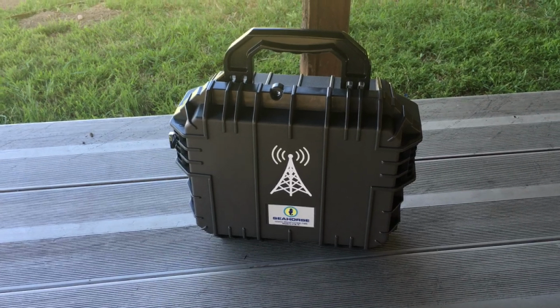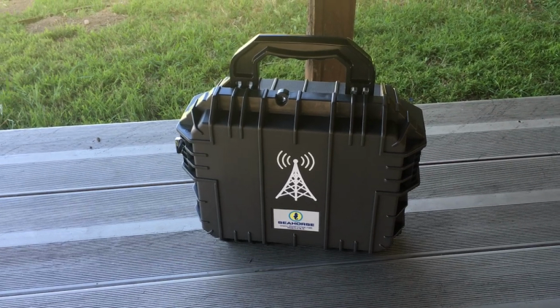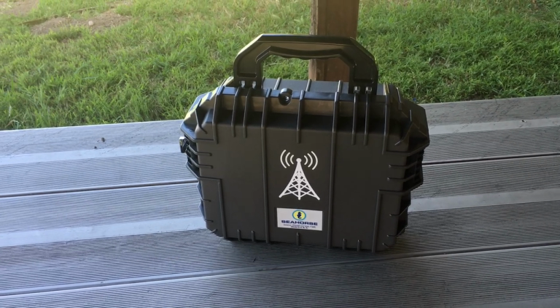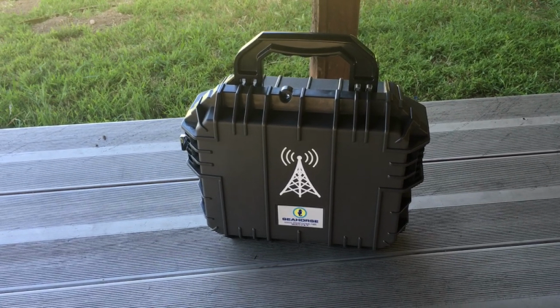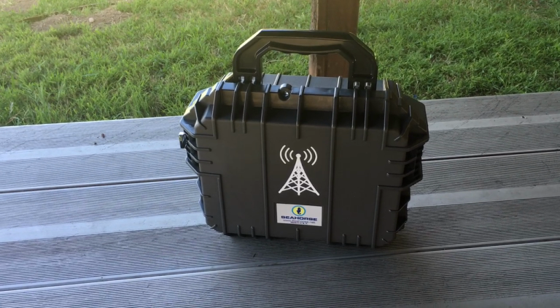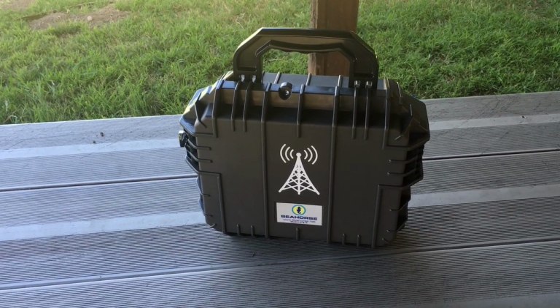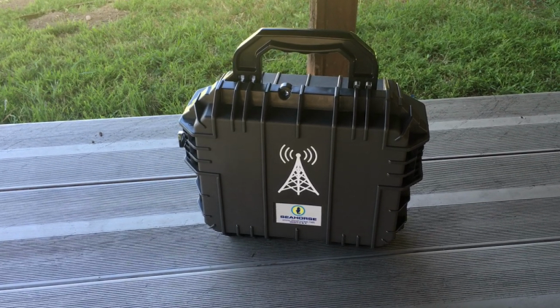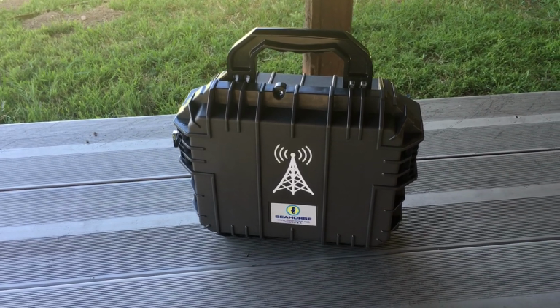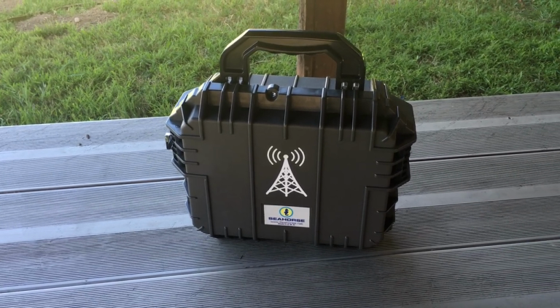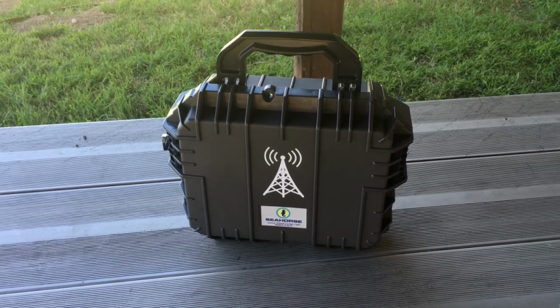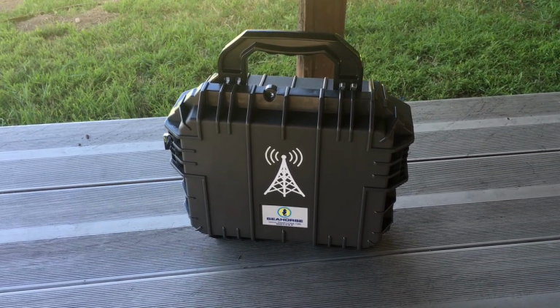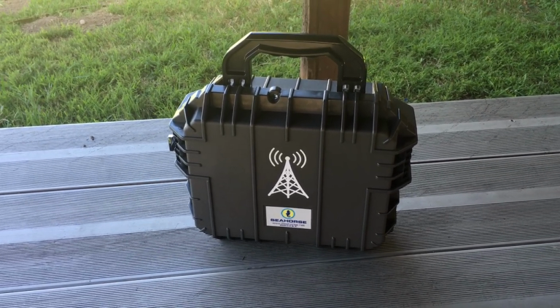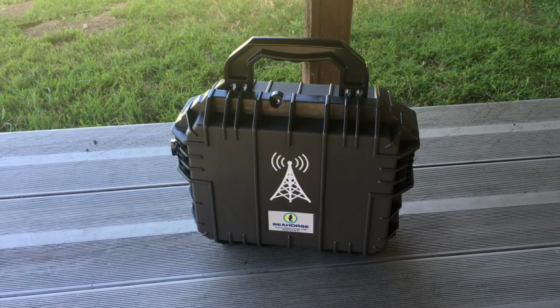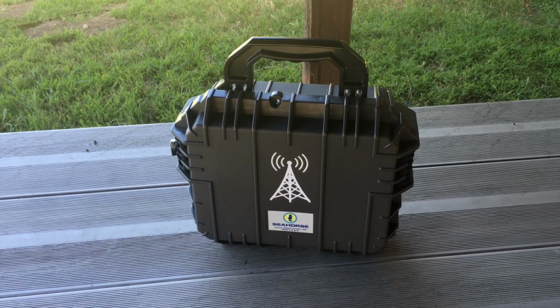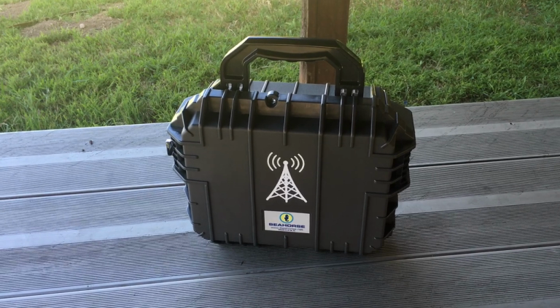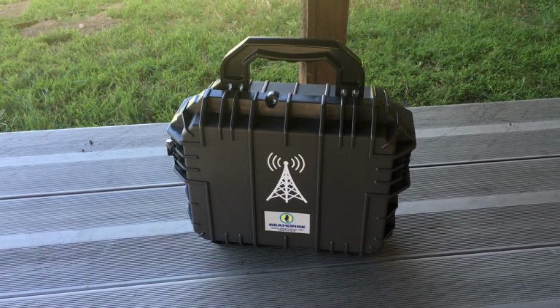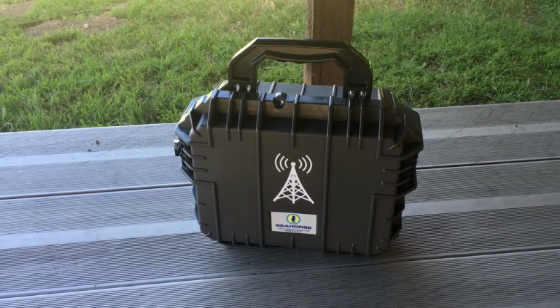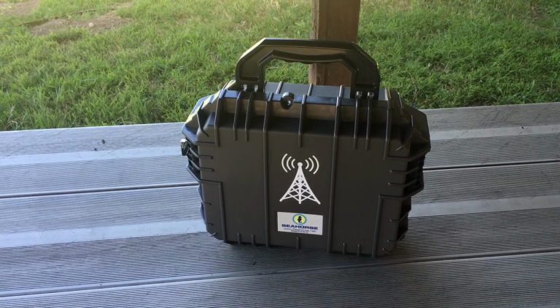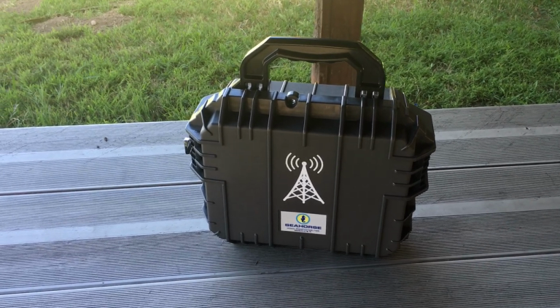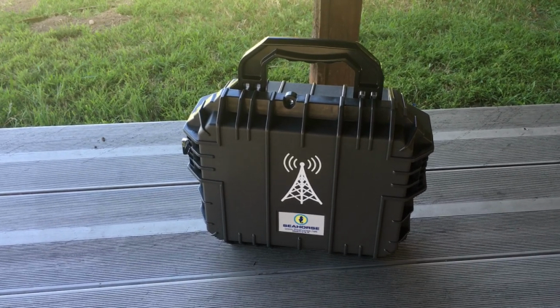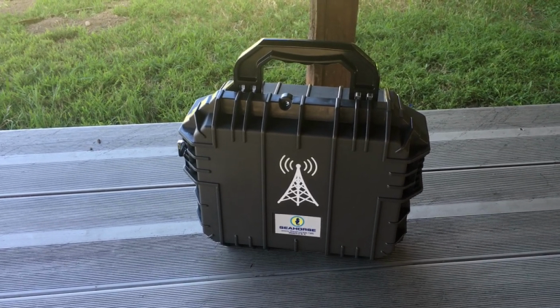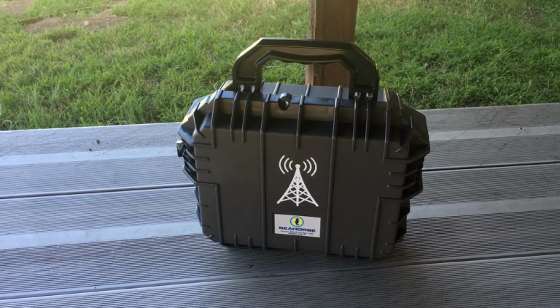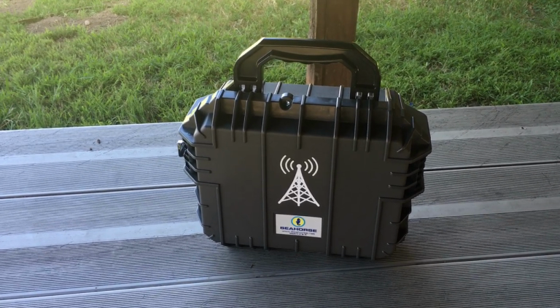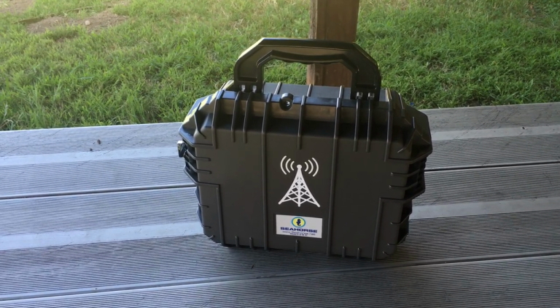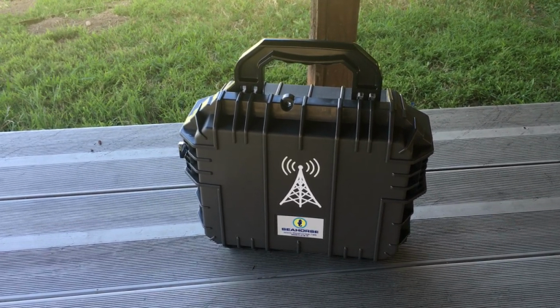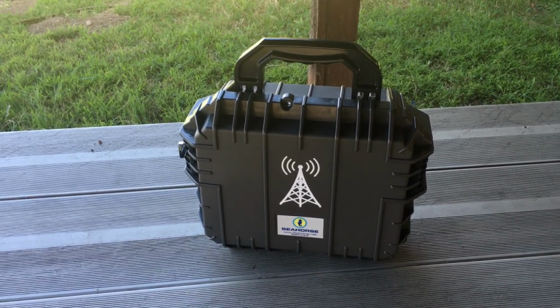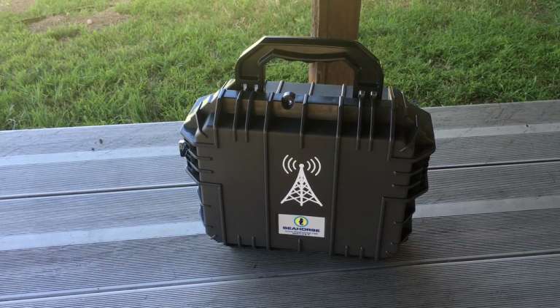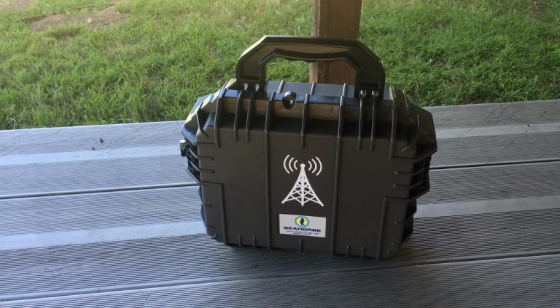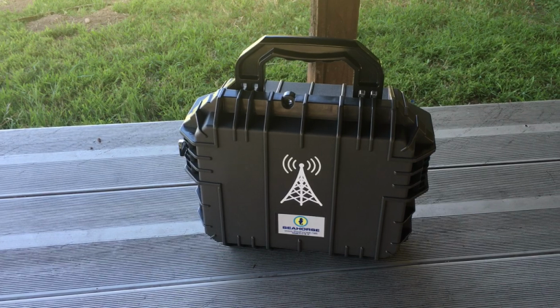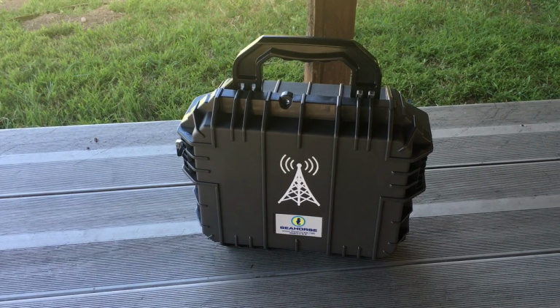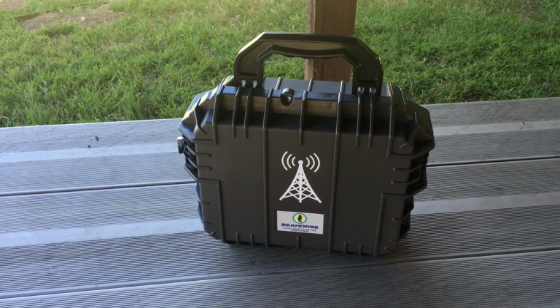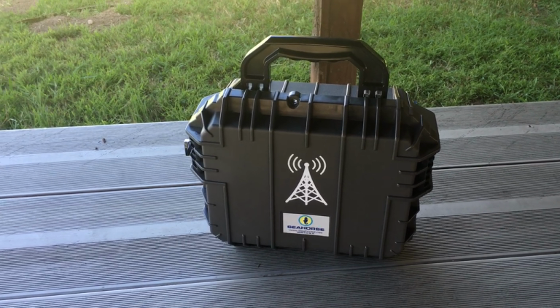I call this my Amazon box because I purchased everything on Amazon to build this box. My purpose was to impress and be on a budget at the same time.